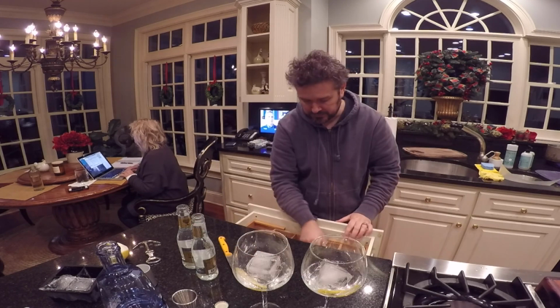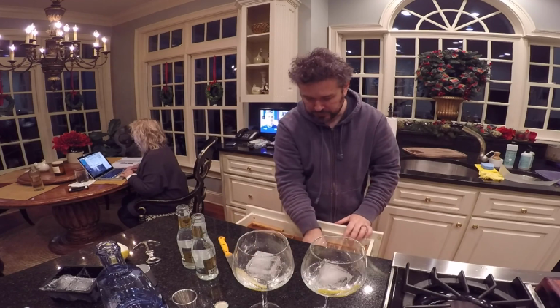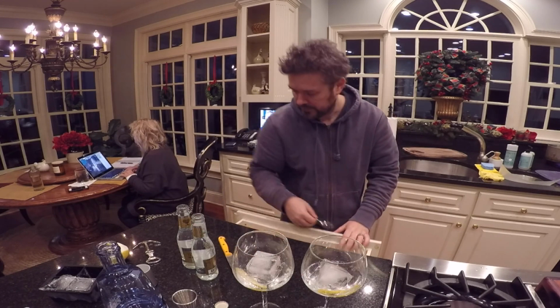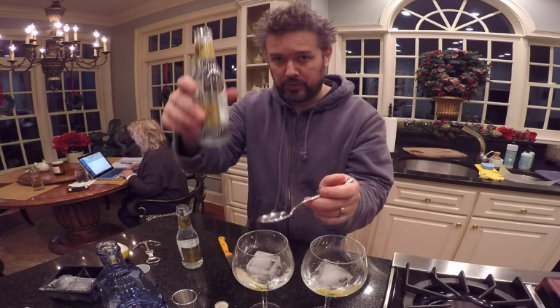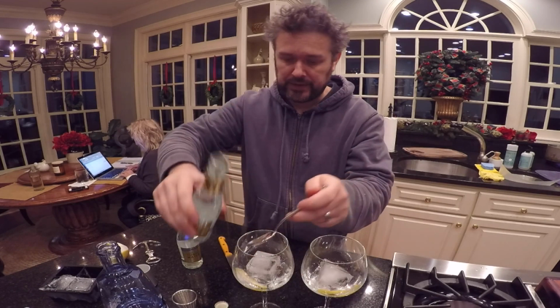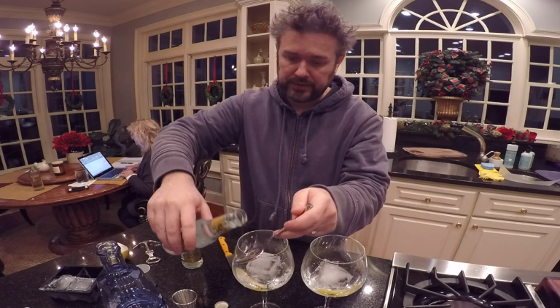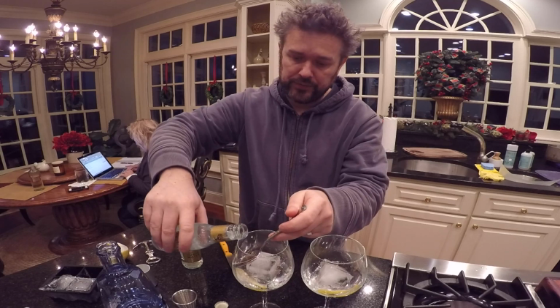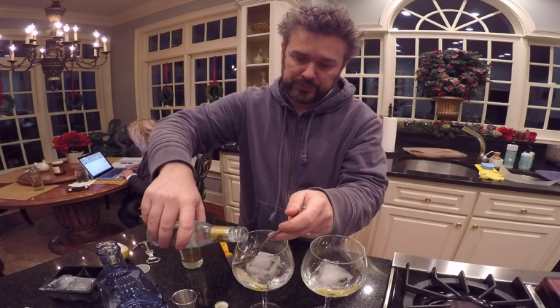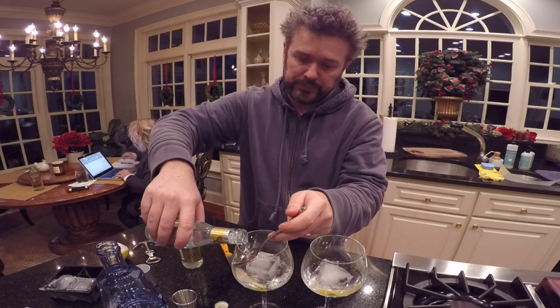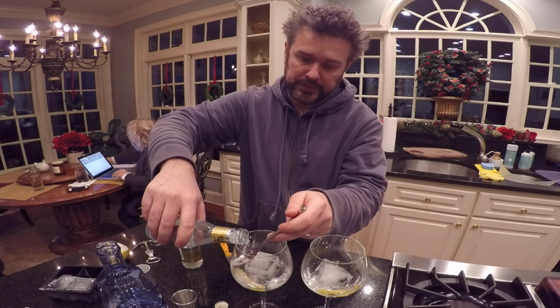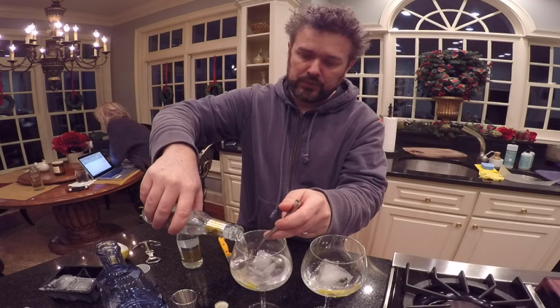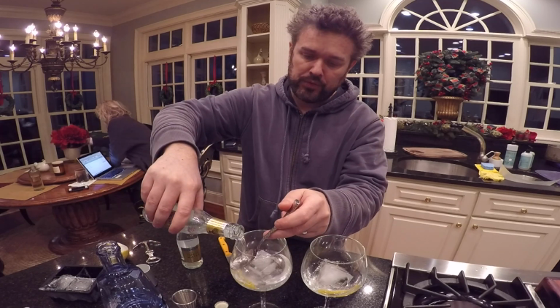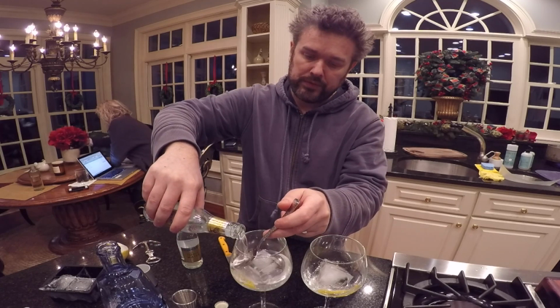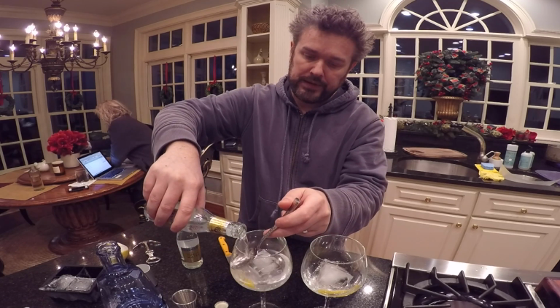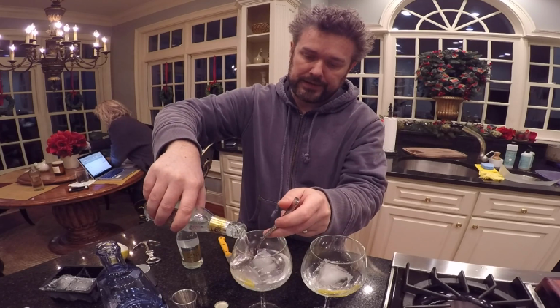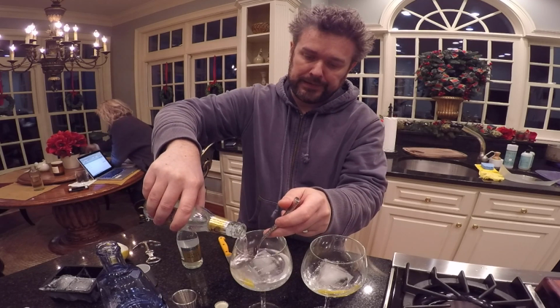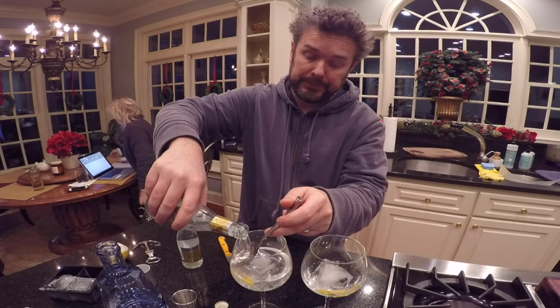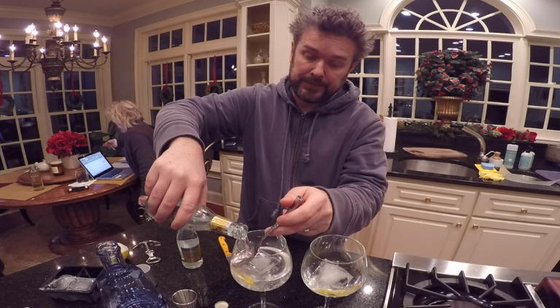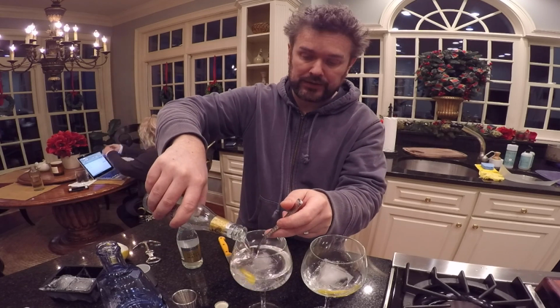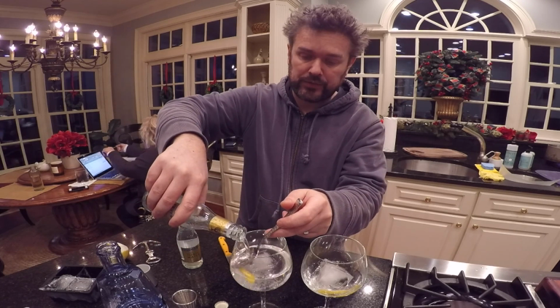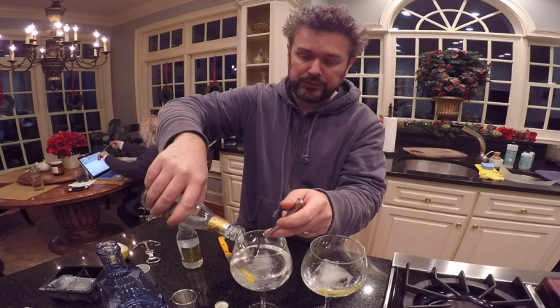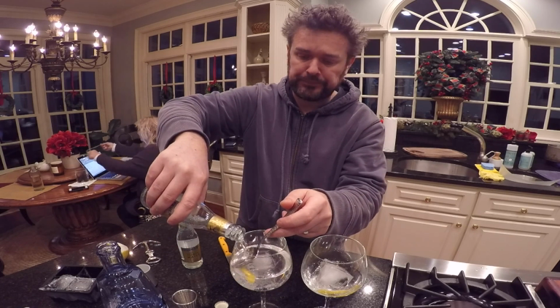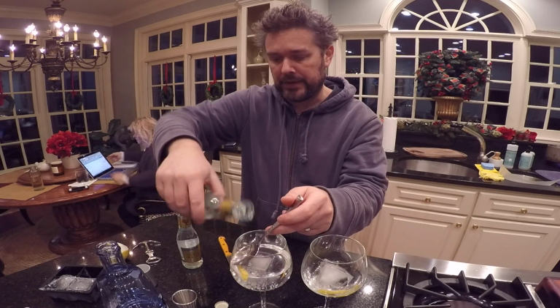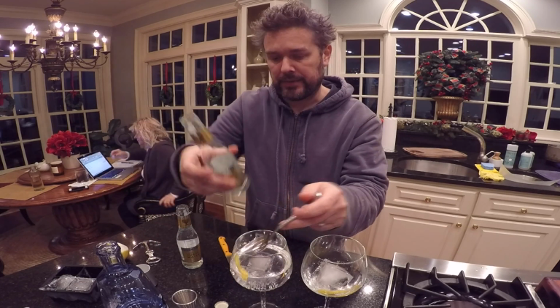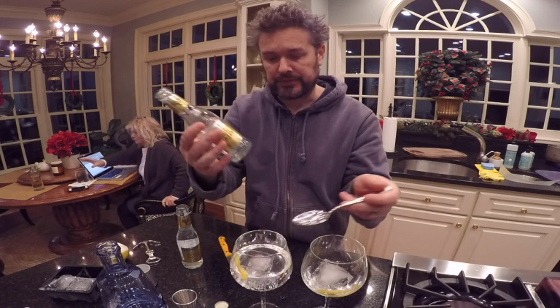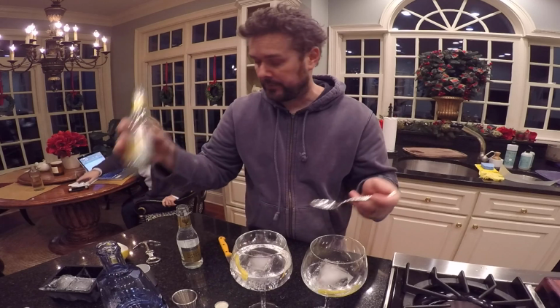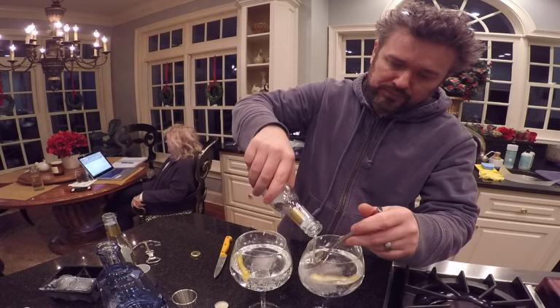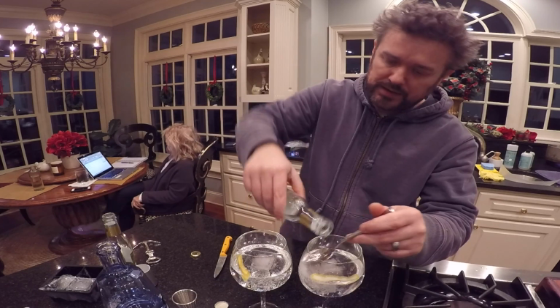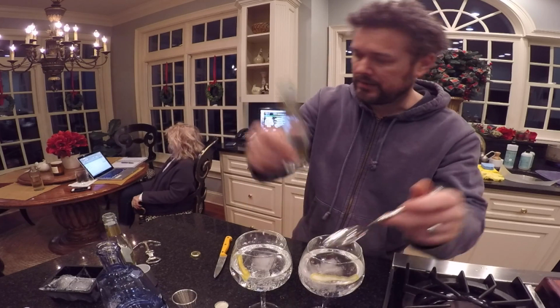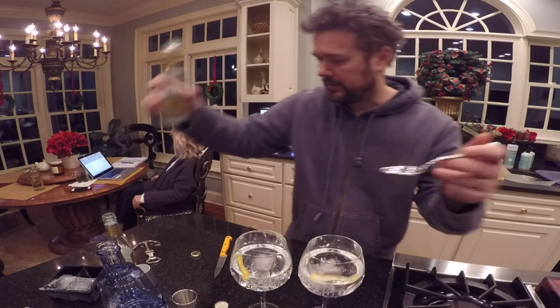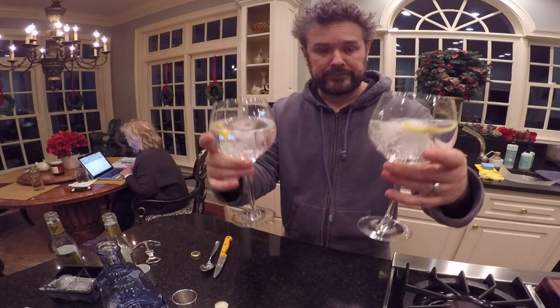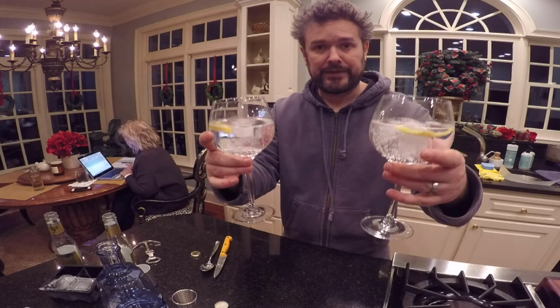Spoon. Pour the tonic over the spoon. When you pour the tonic over a spoon, the bubbles don't explode. Voila. There it is.